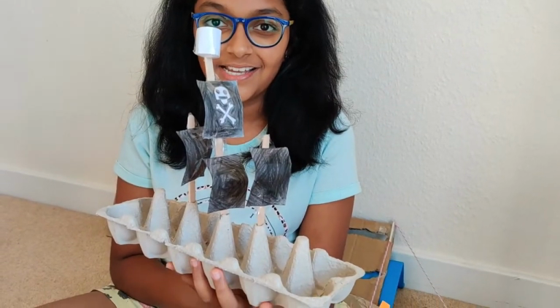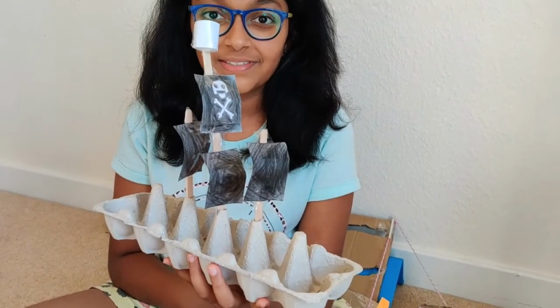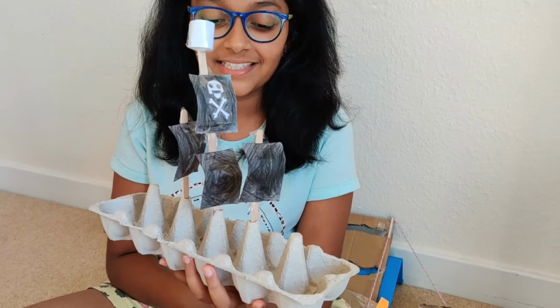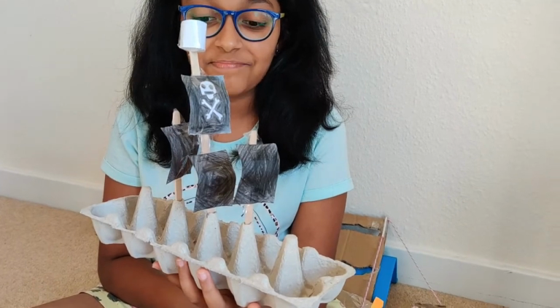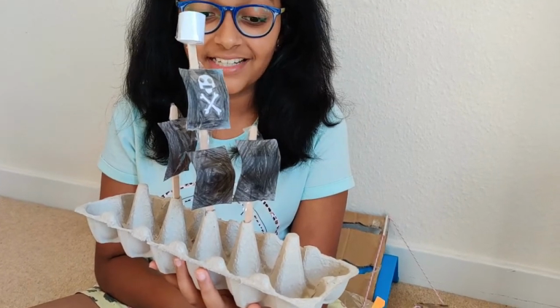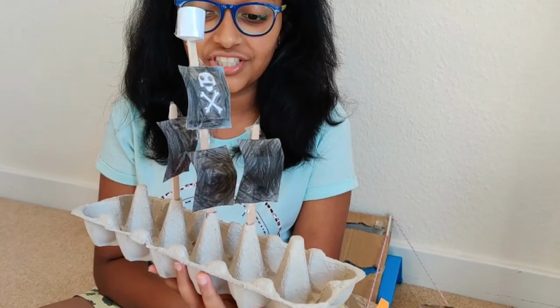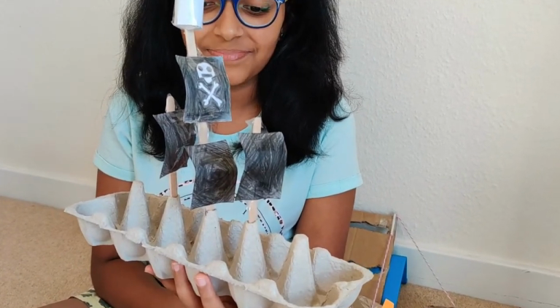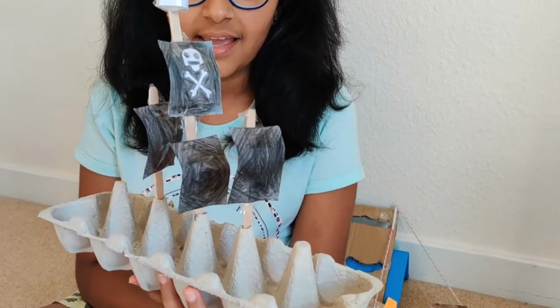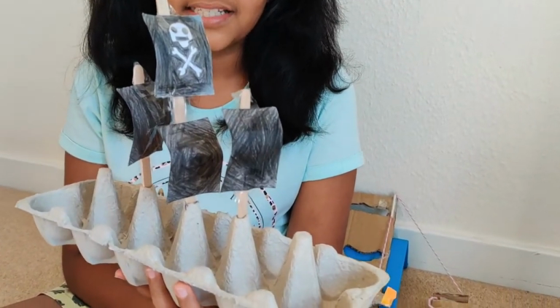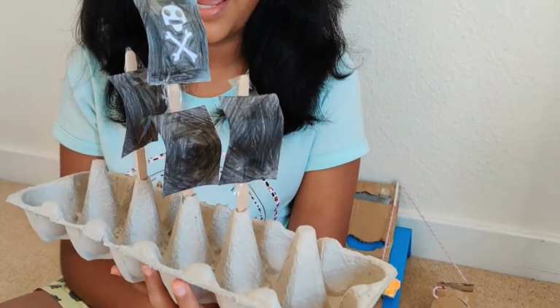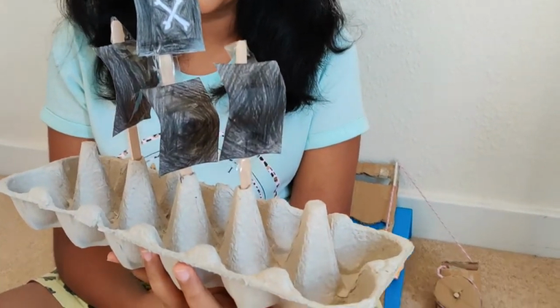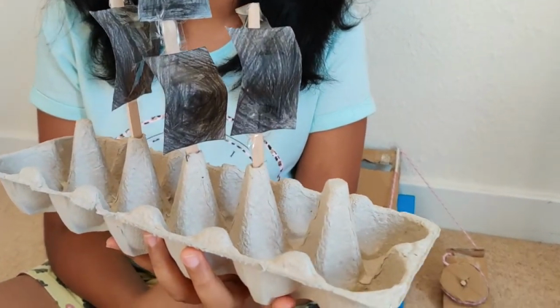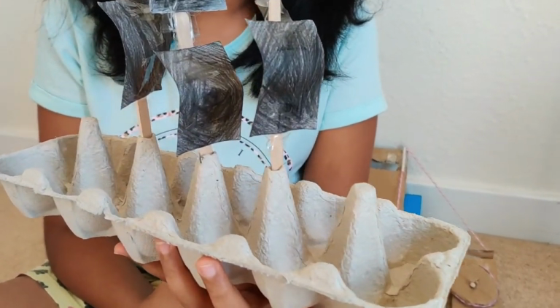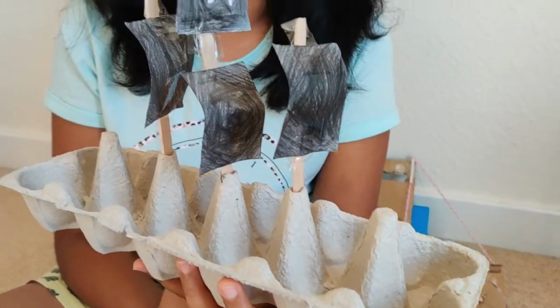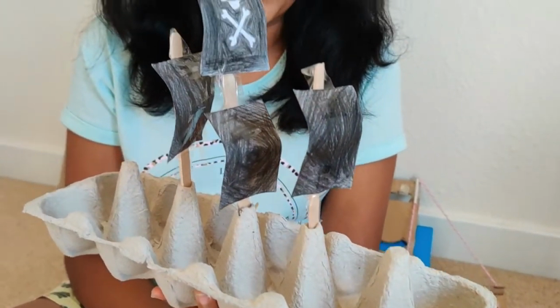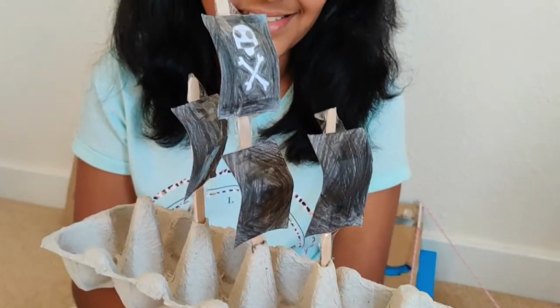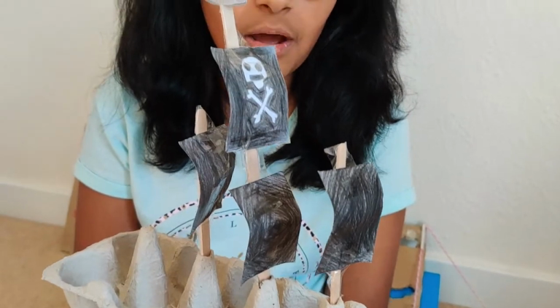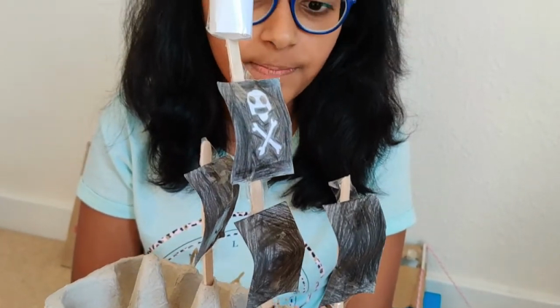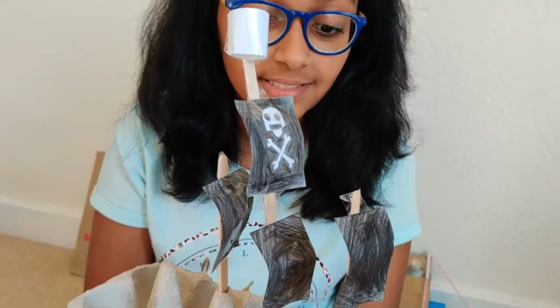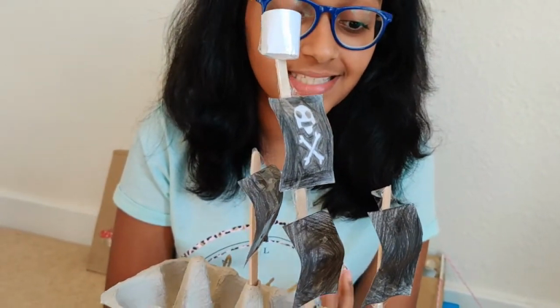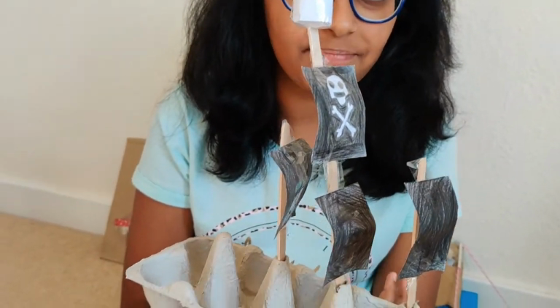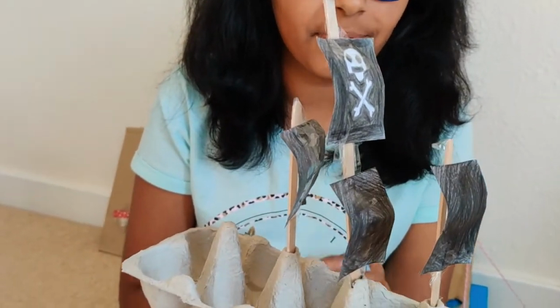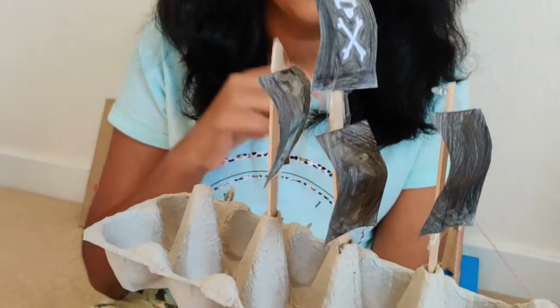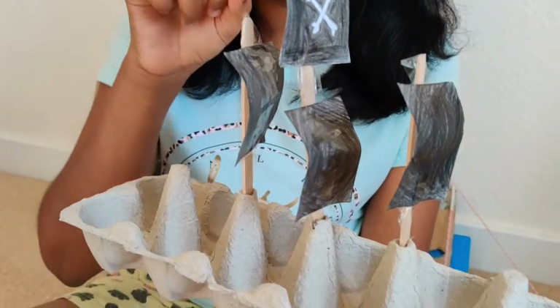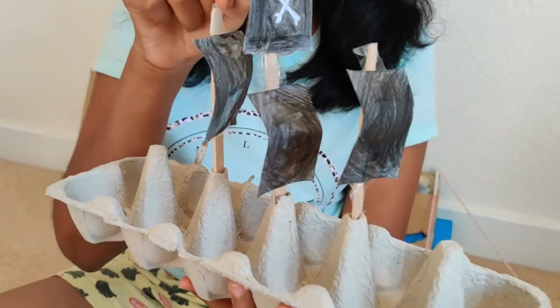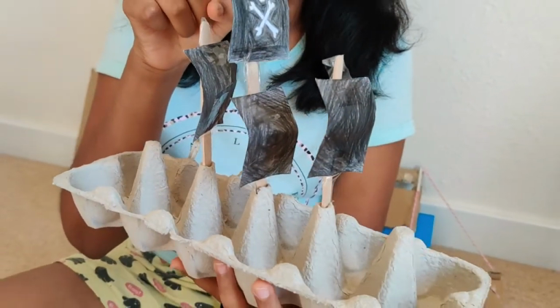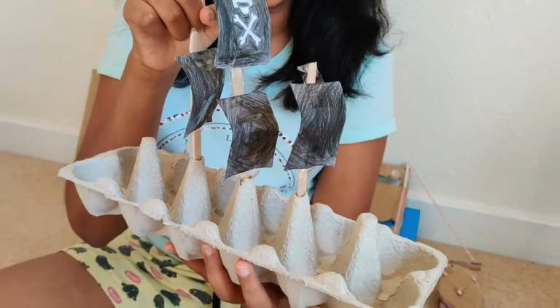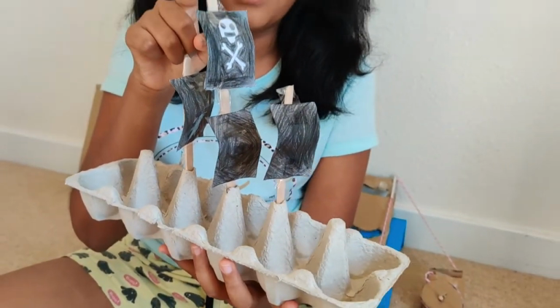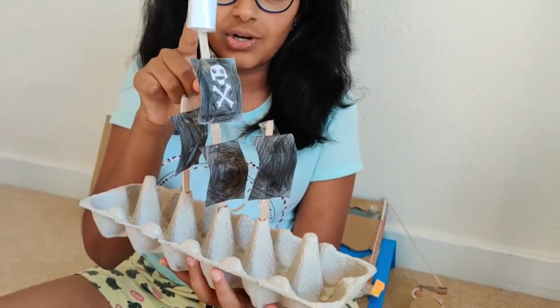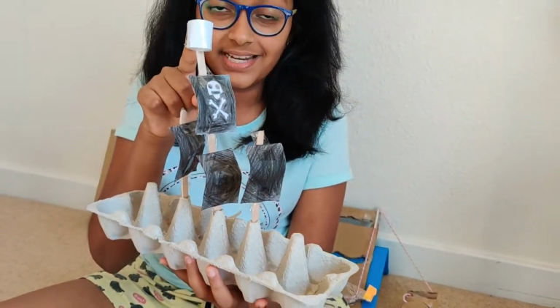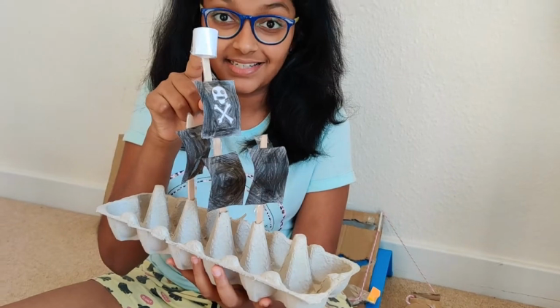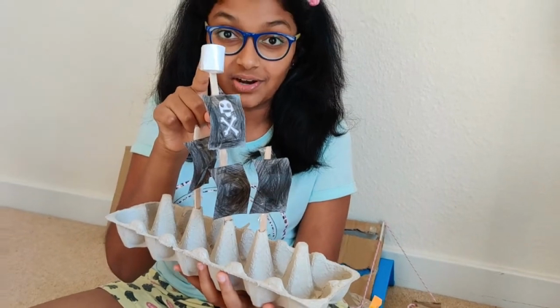So this is my pirate ship. As you can guess, it's made out of an egg carton, popsicle sticks and paper. It also has a crow's nest at the top.